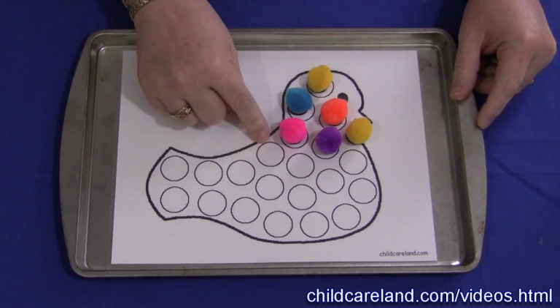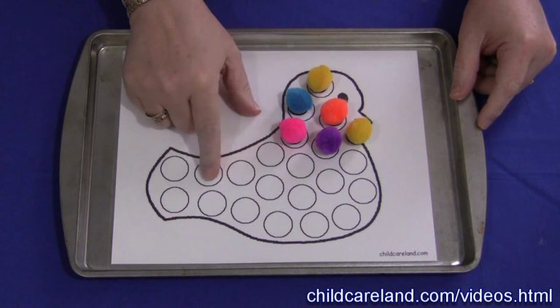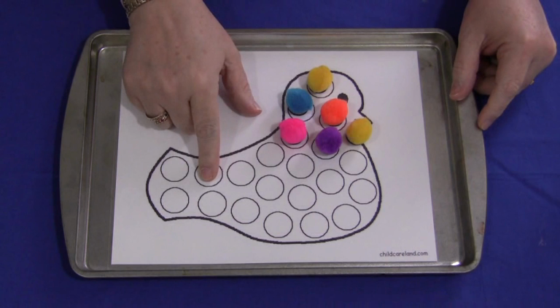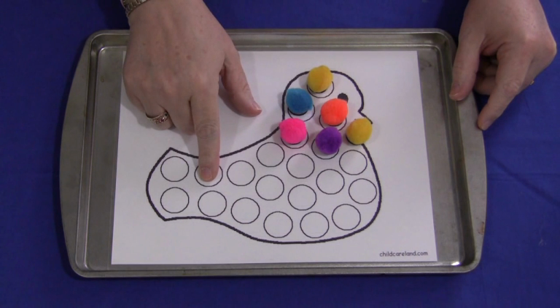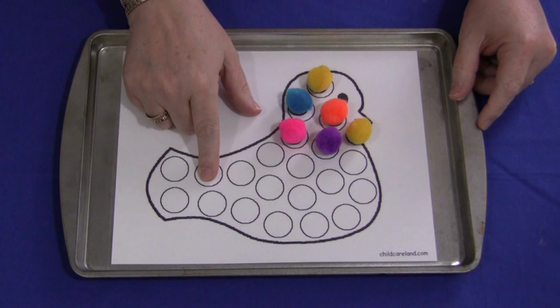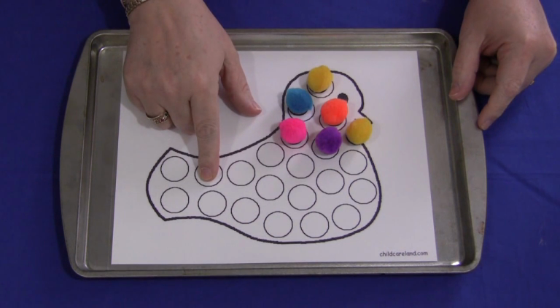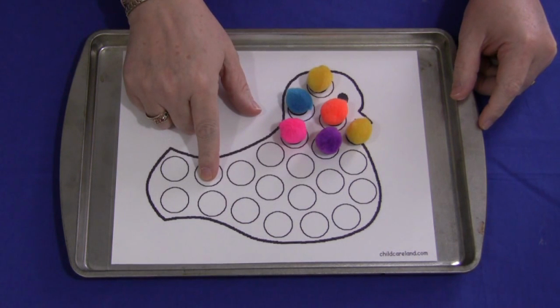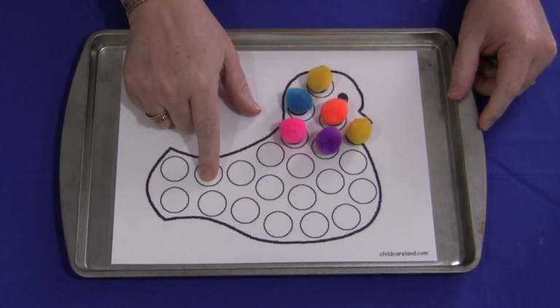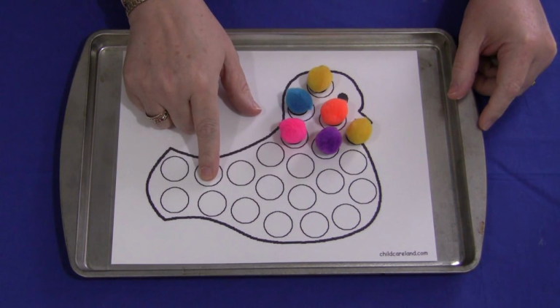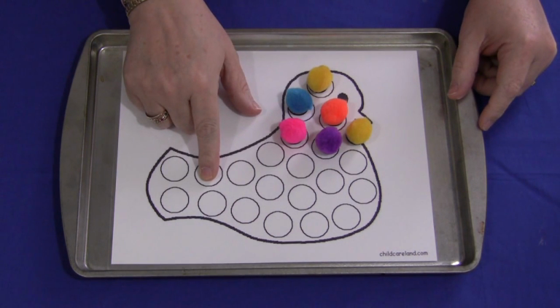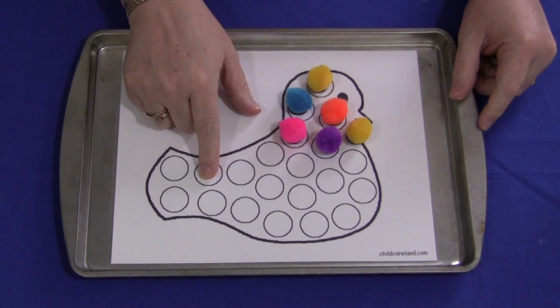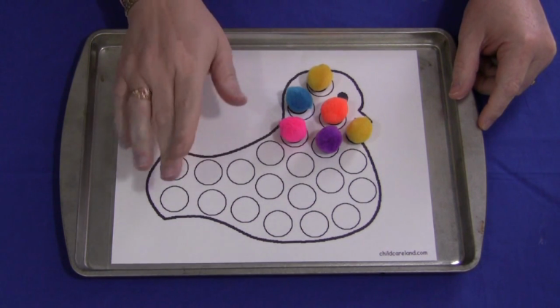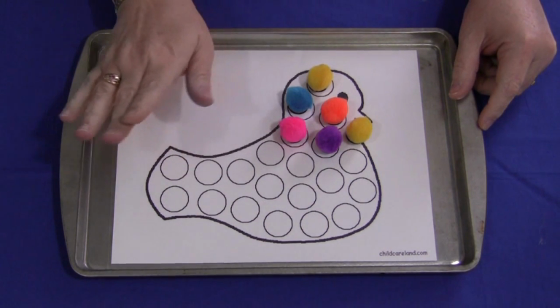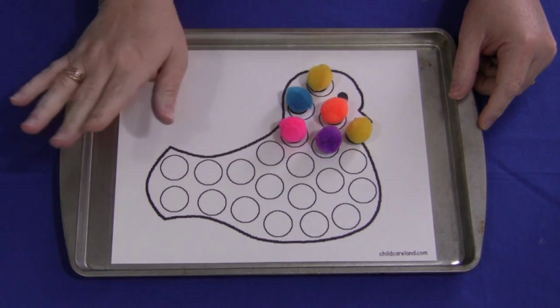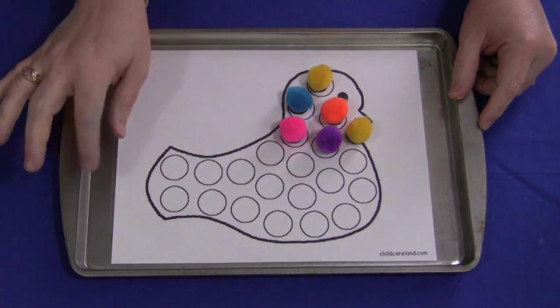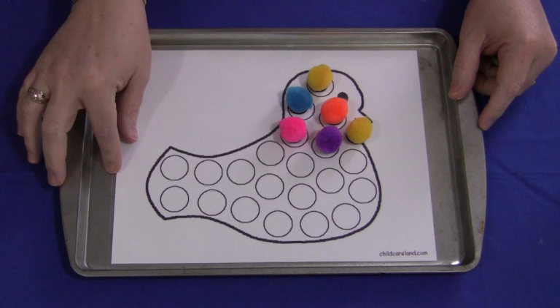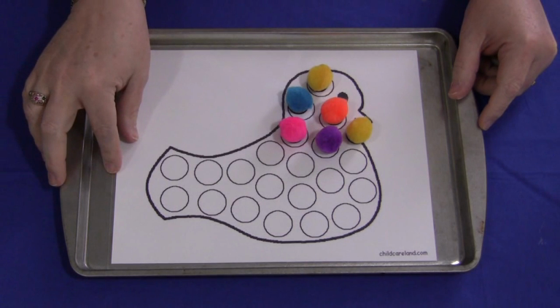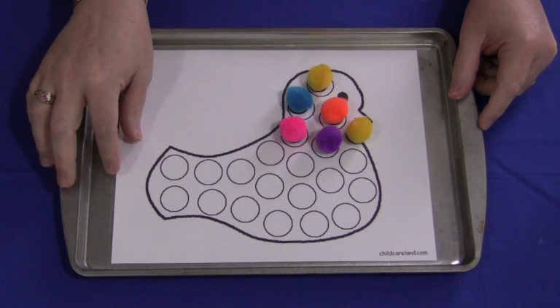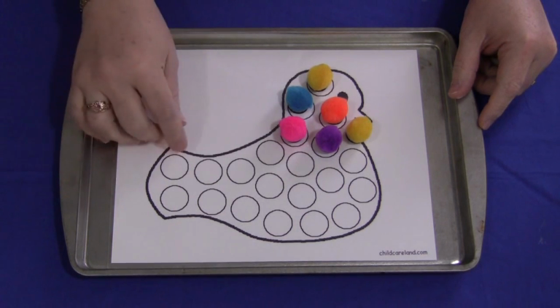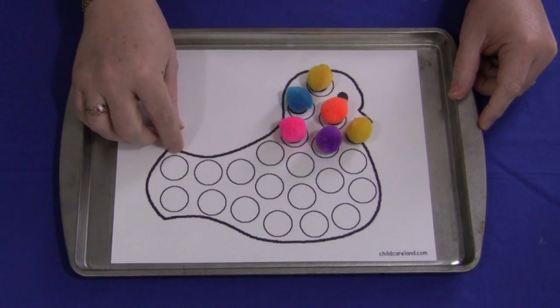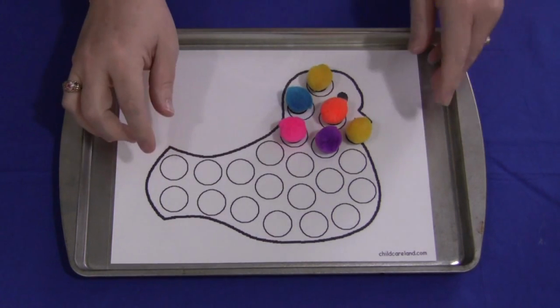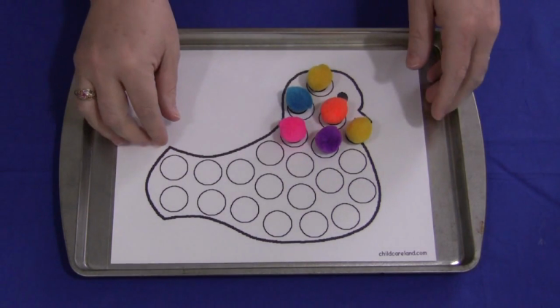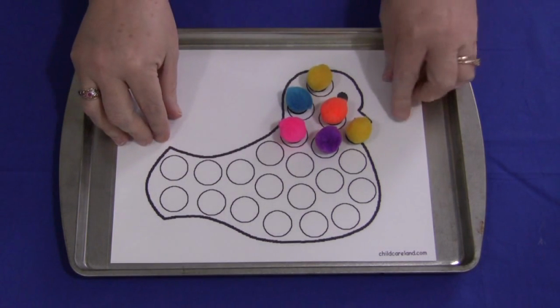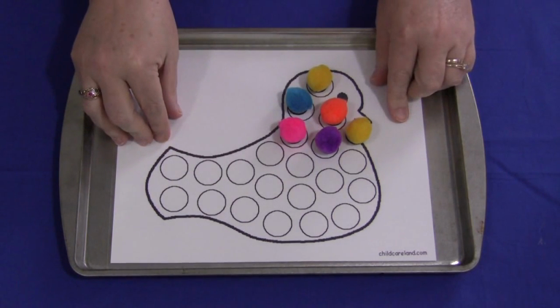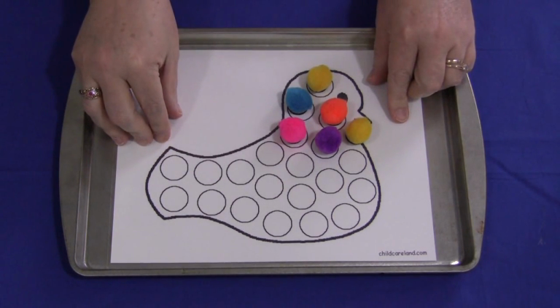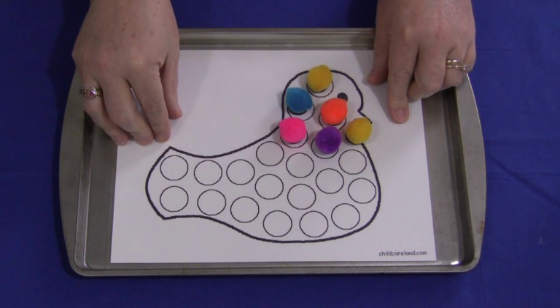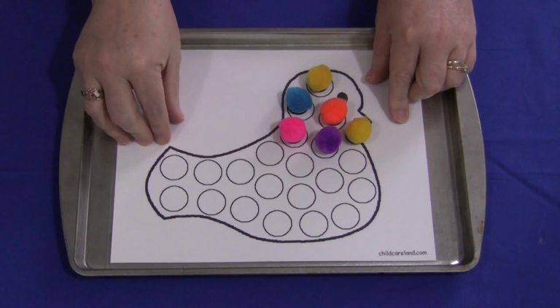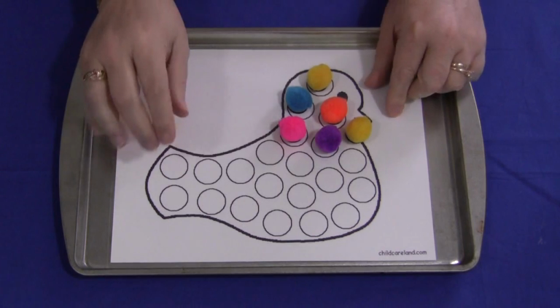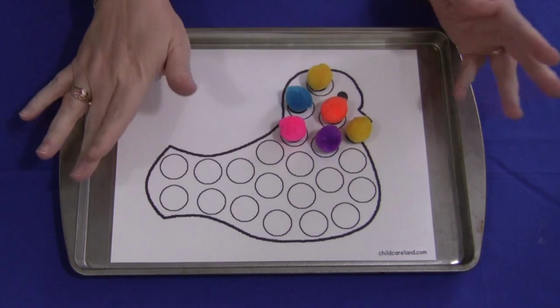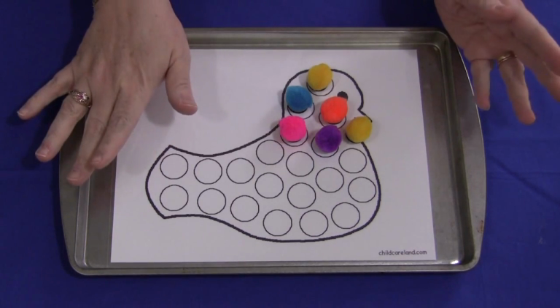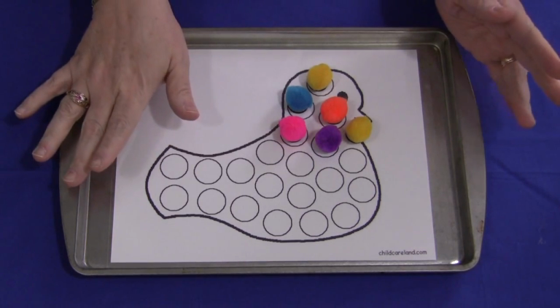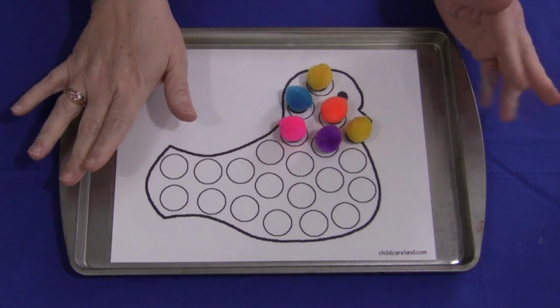The reason I like these is because they're excellent for eye-hand coordination as well as fine motor skills. You can find this pattern on my website at ChildCareLand.com underneath the video section. You just print it off on card stock paper and laminate it and you're good to go.